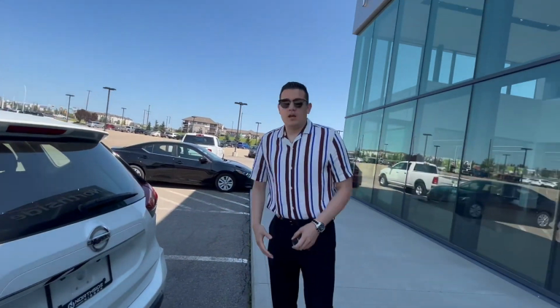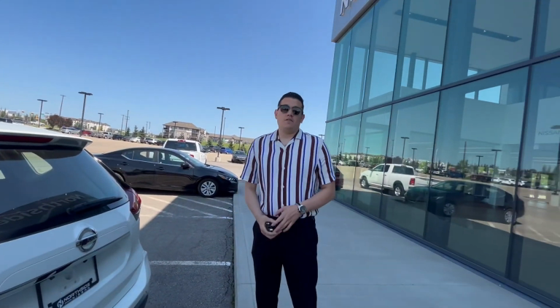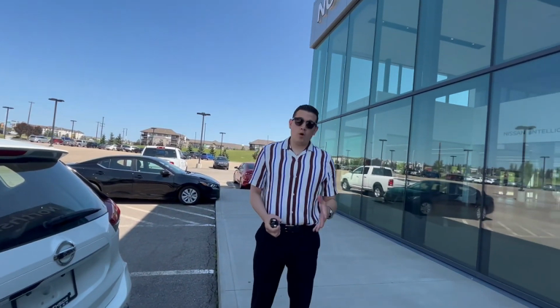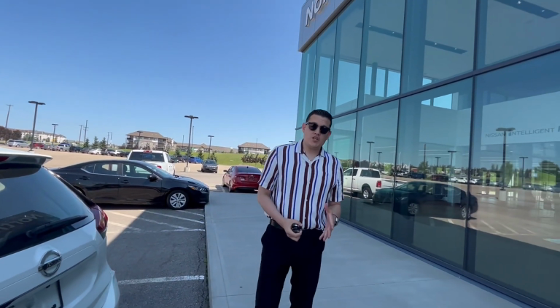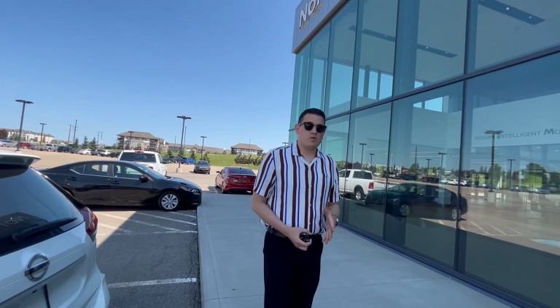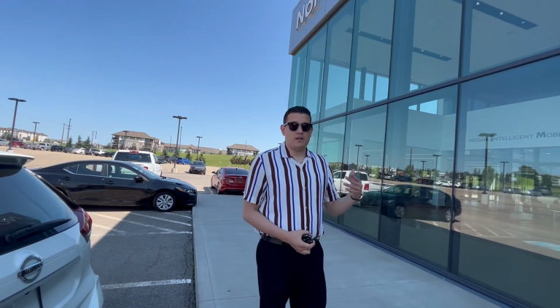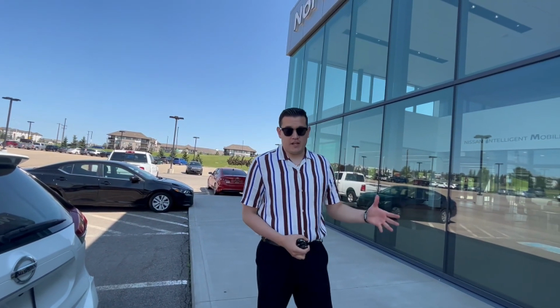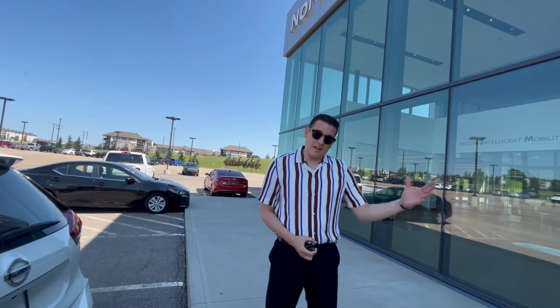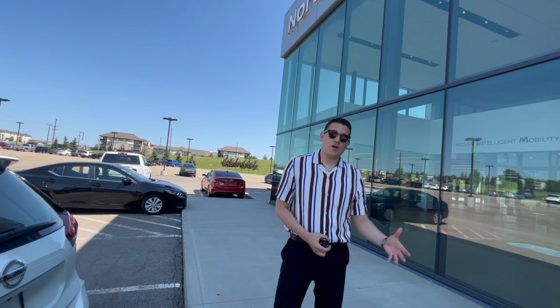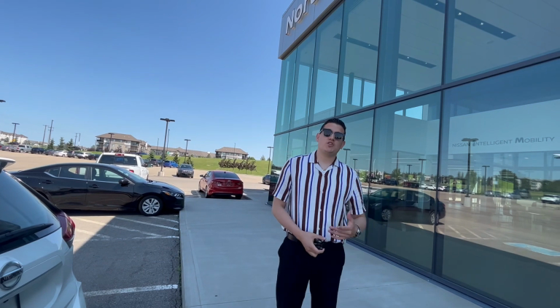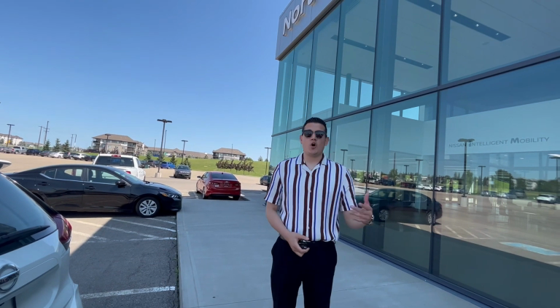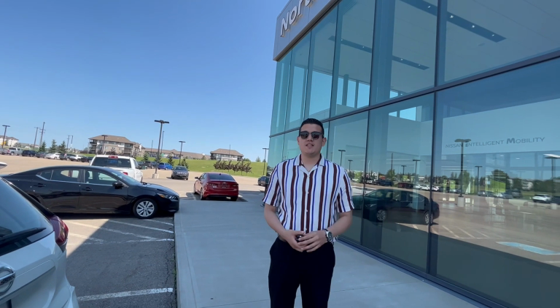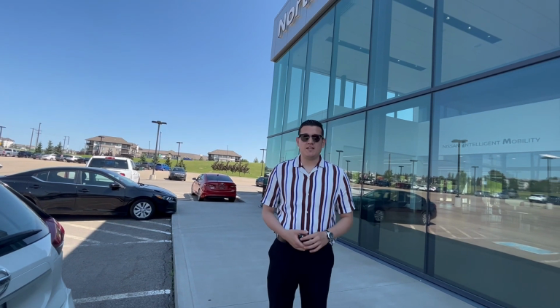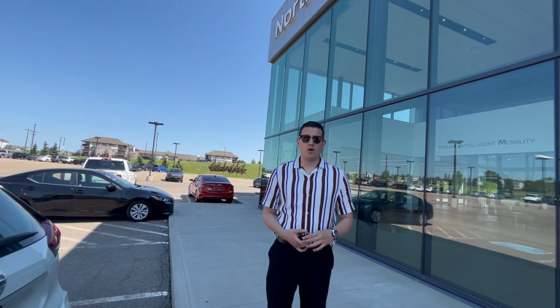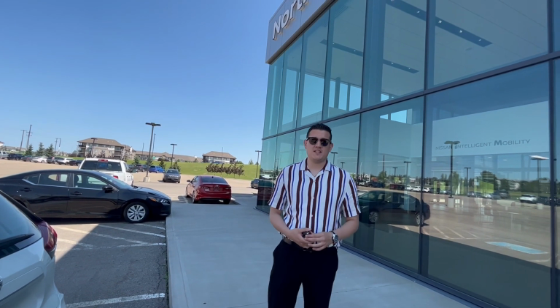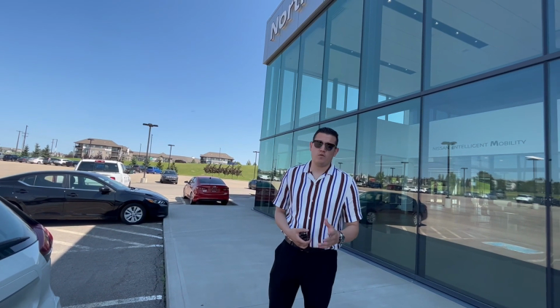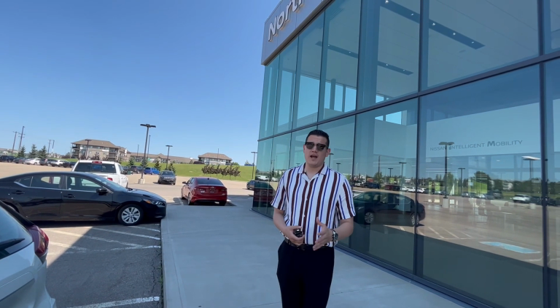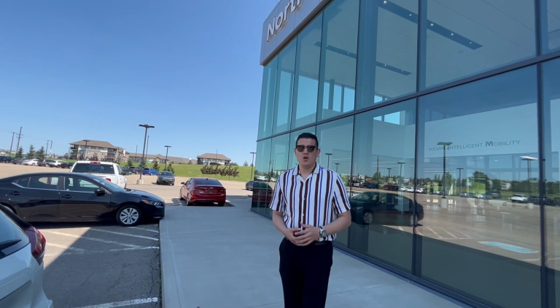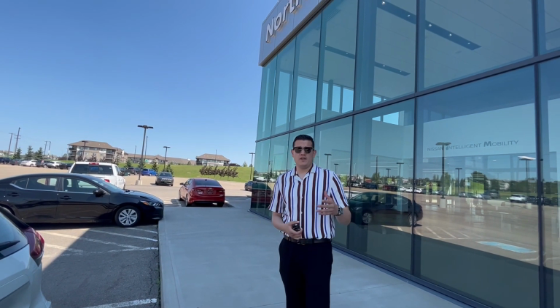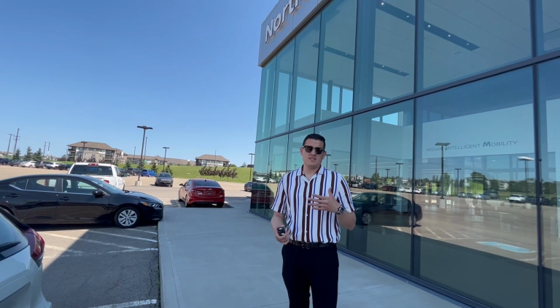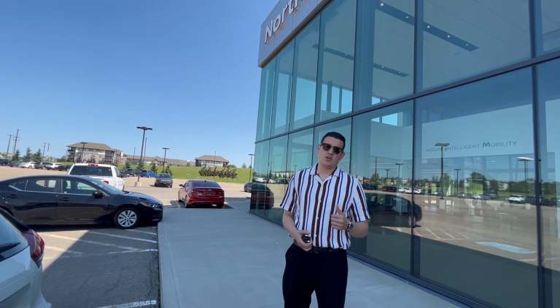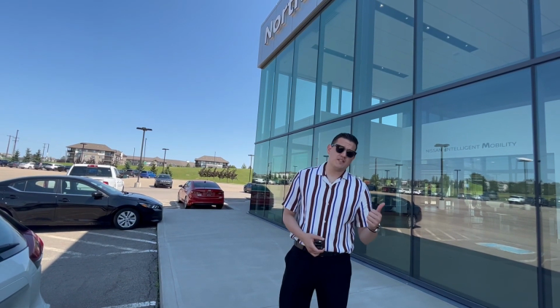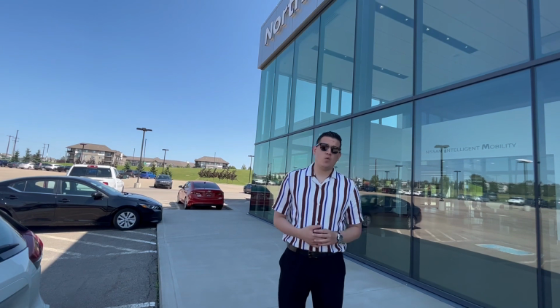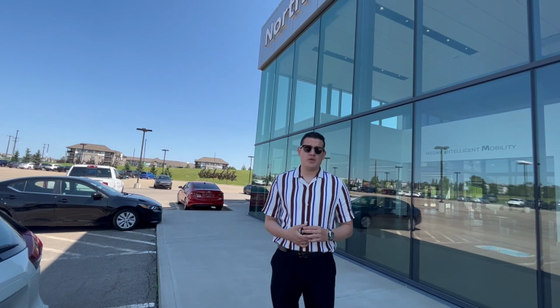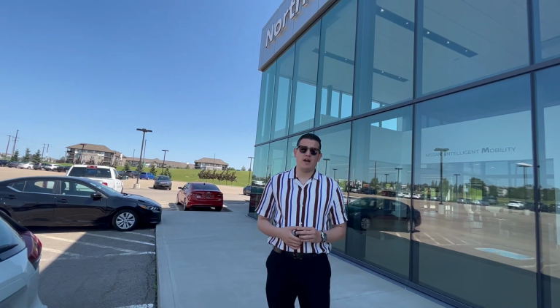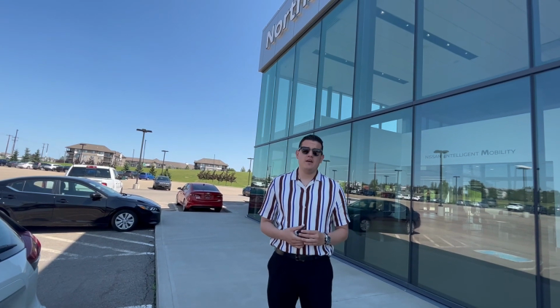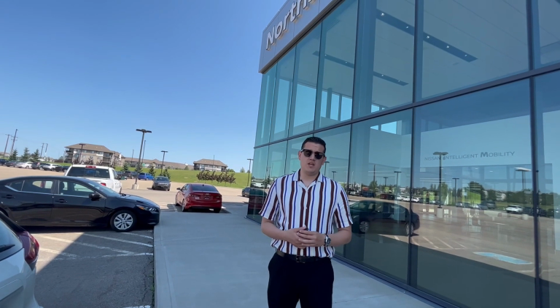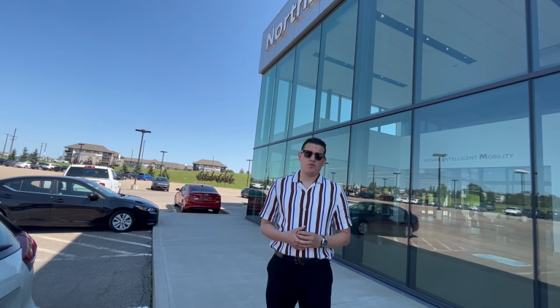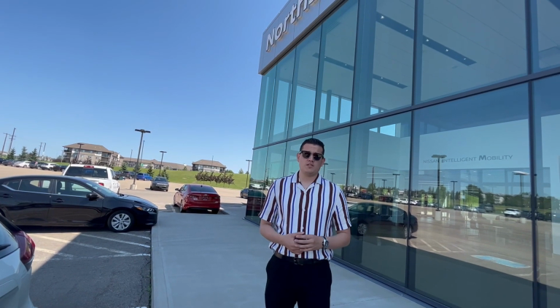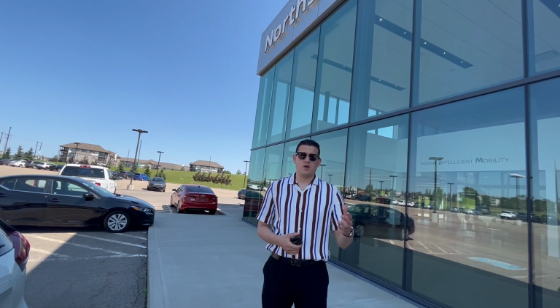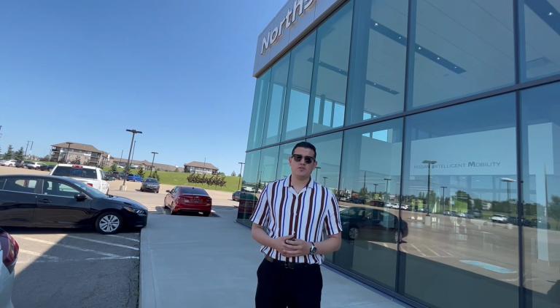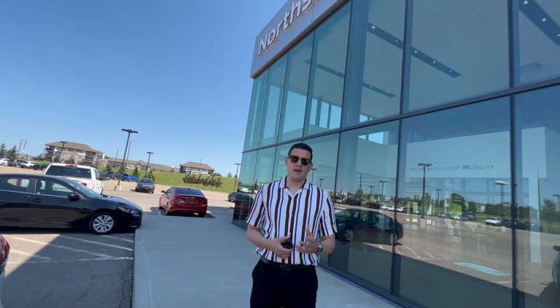You've also got the rear-view camera. If you want more information or have any questions, you can always call me at 780-456-1449, or if you're in the Edmonton area you can visit us at 13855 Manning Drive Northwest. Hope to hear back from you soon, bye now.